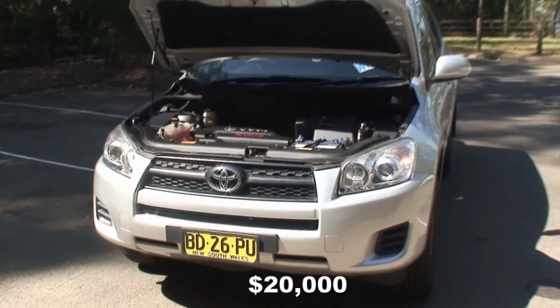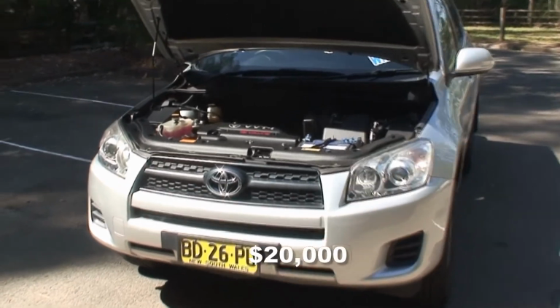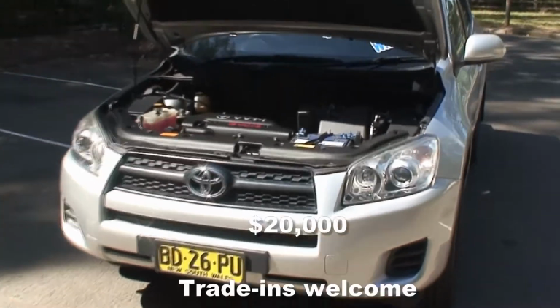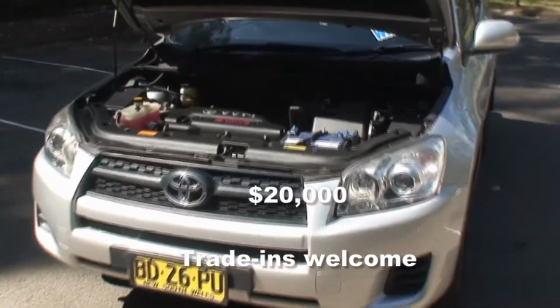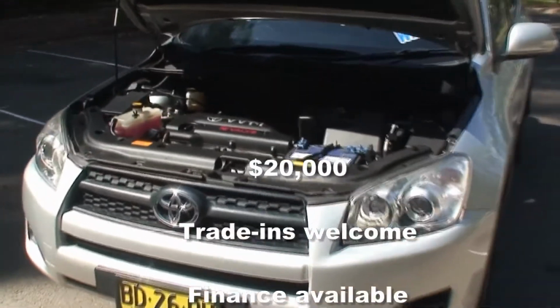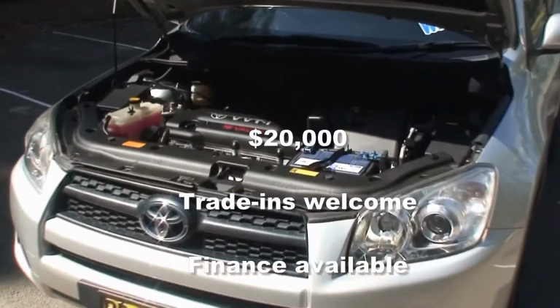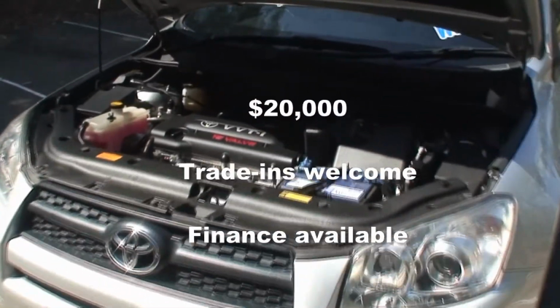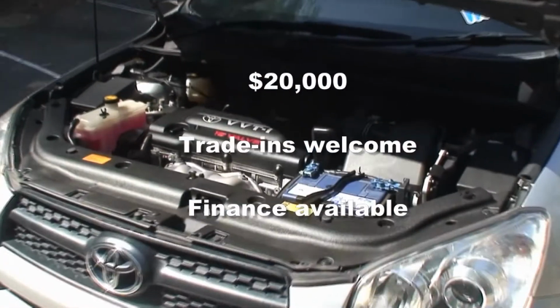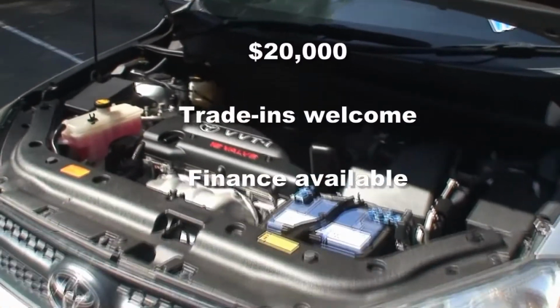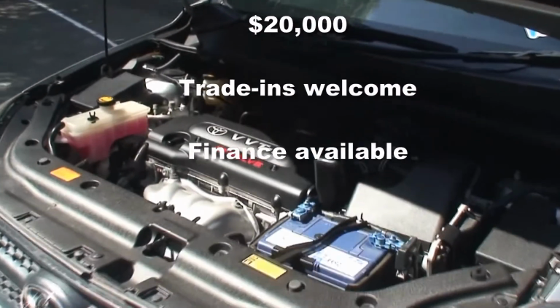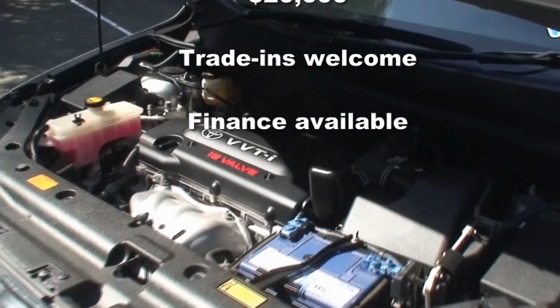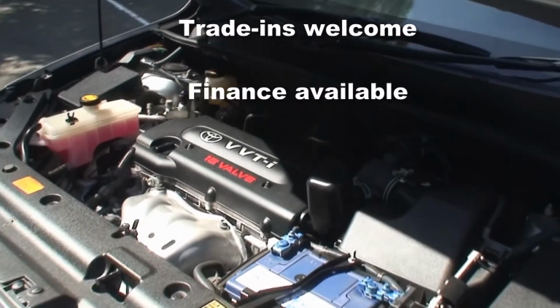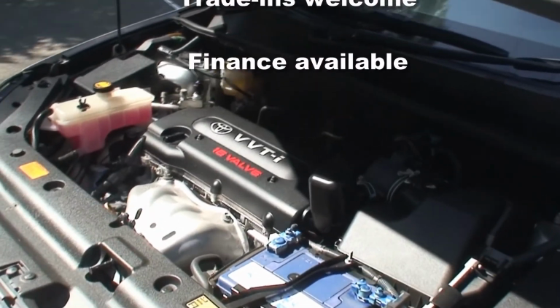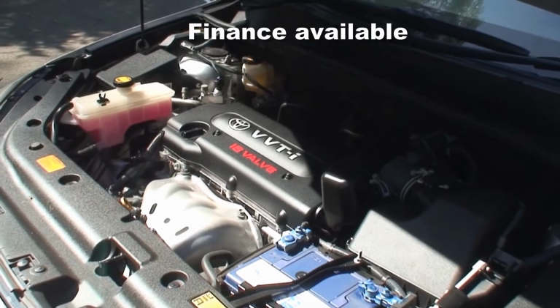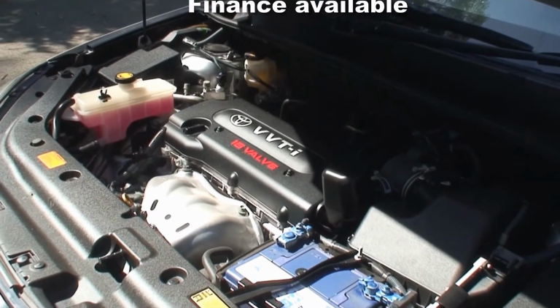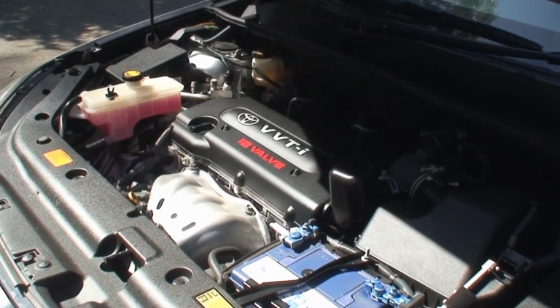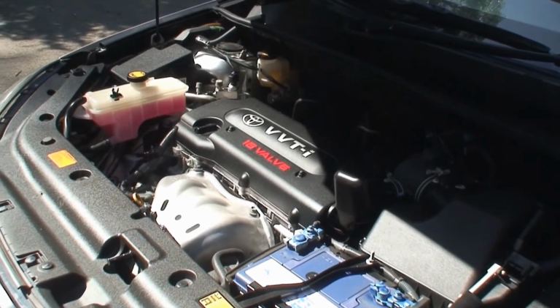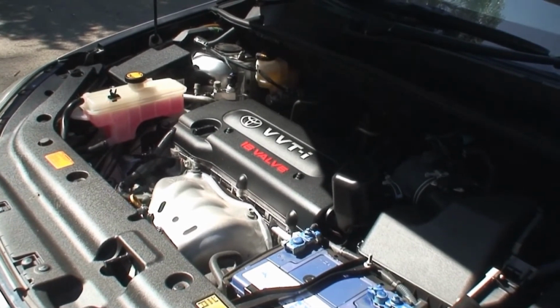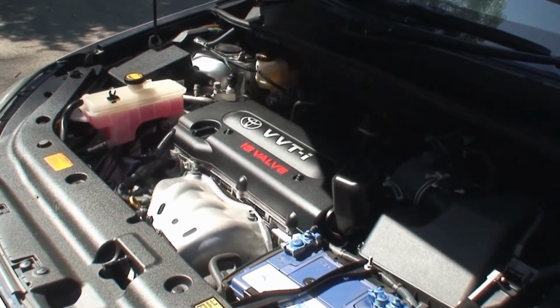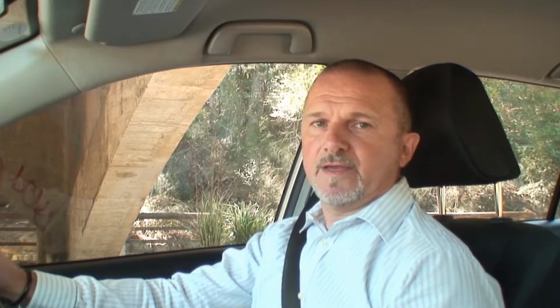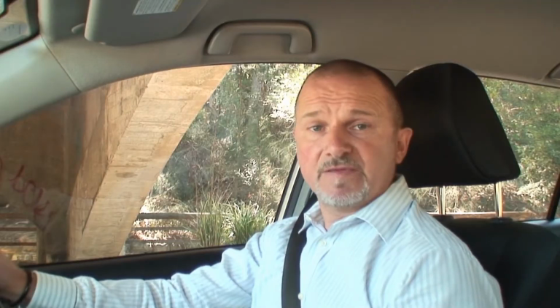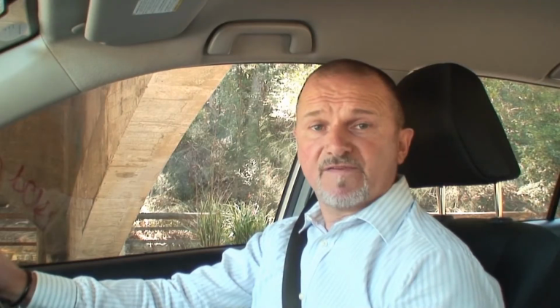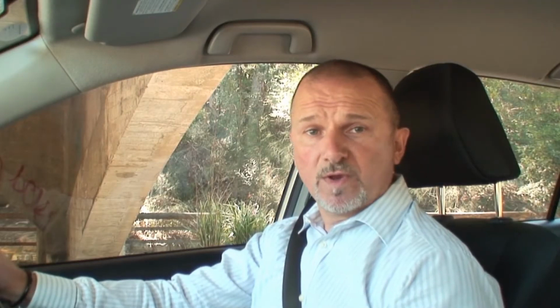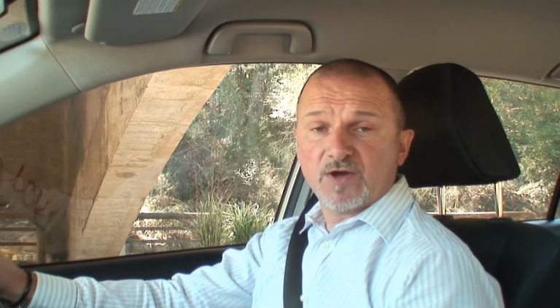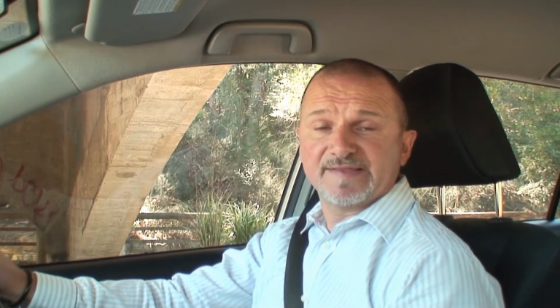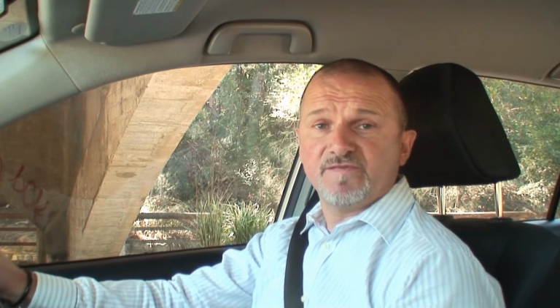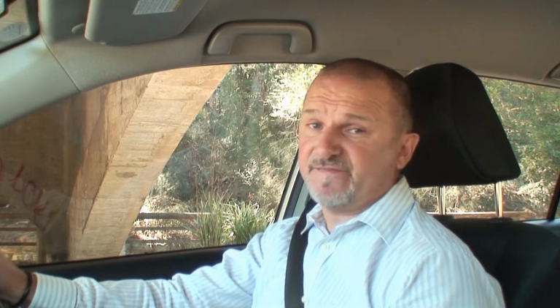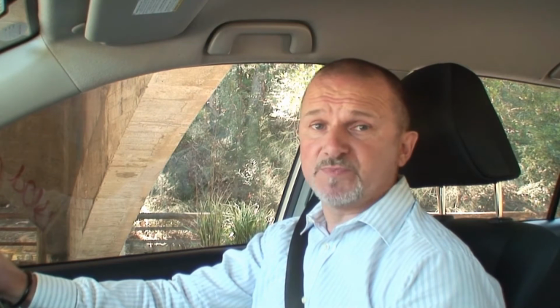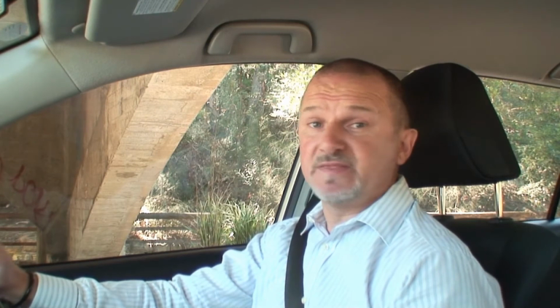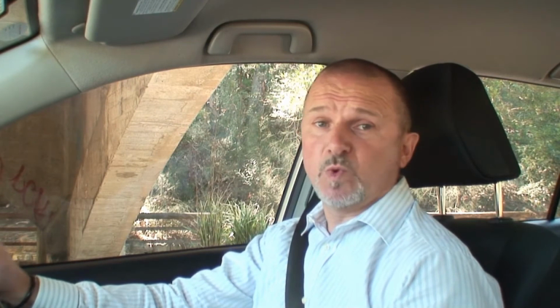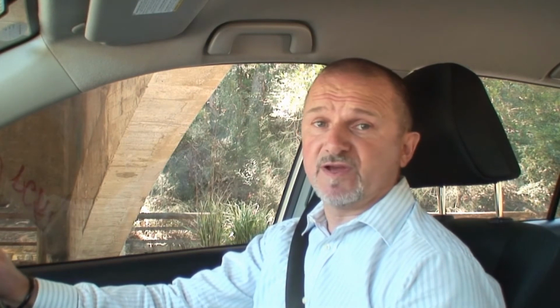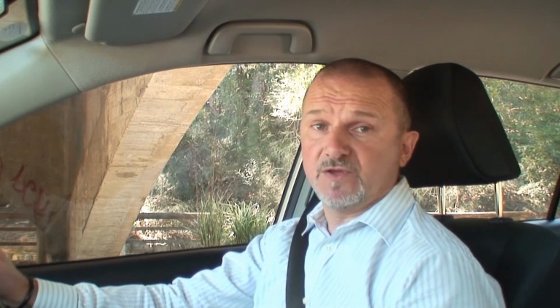Up front we find a four-cylinder 2.4 litre petrol engine running through a five-speed manual gearbox. If you're in the market for a quality compact SUV at a fabulous price, then this could well be the car for you.